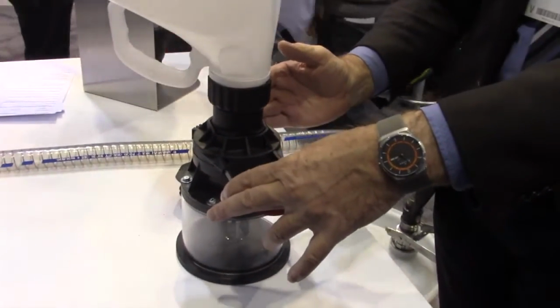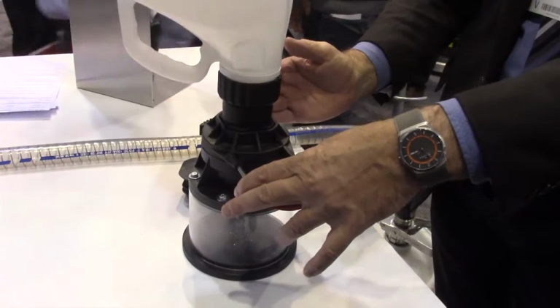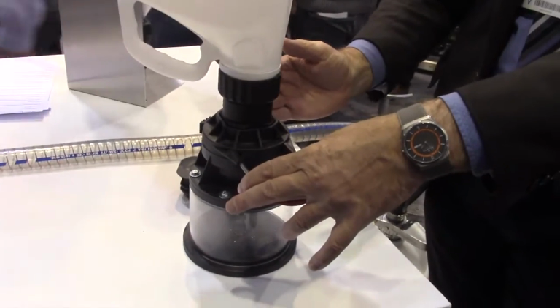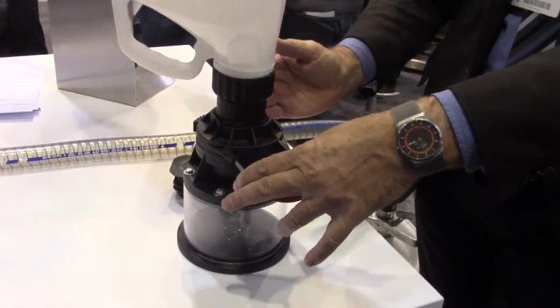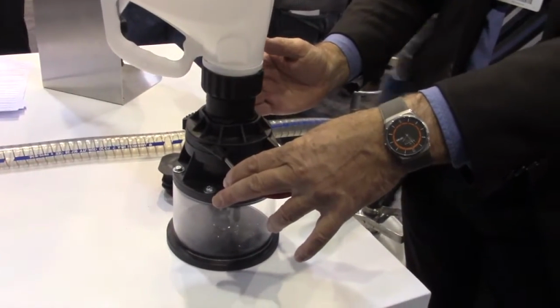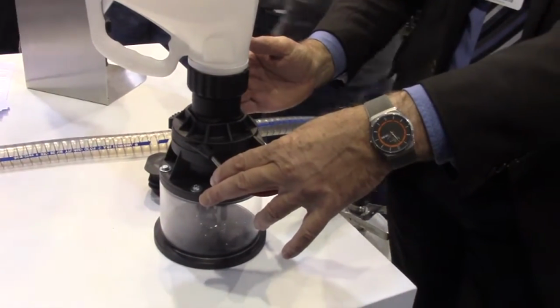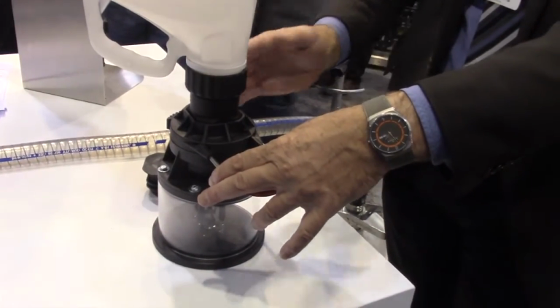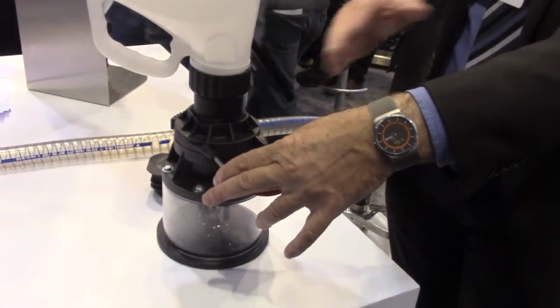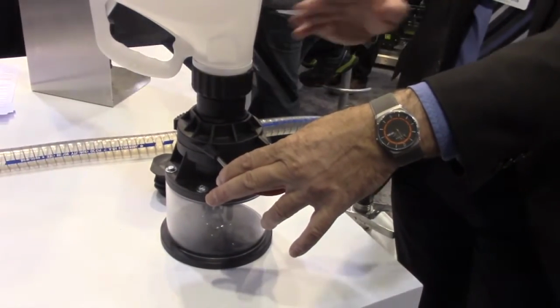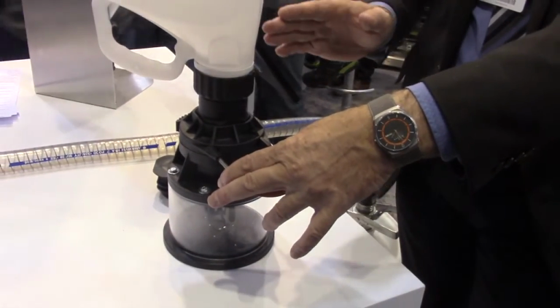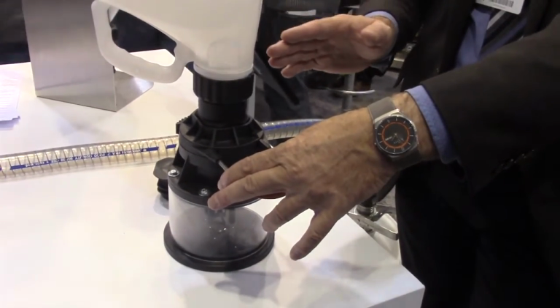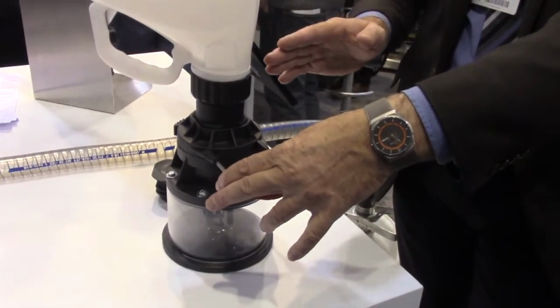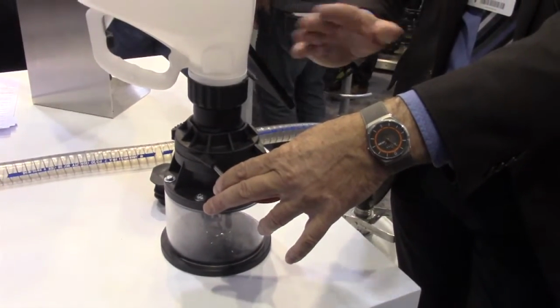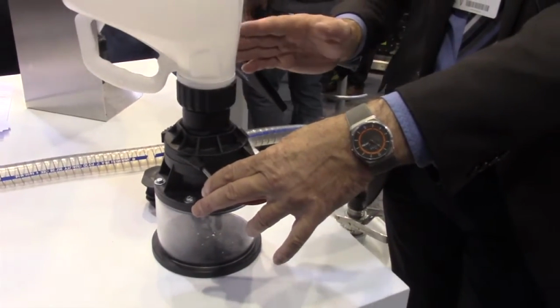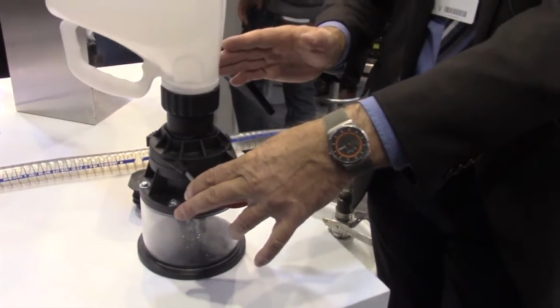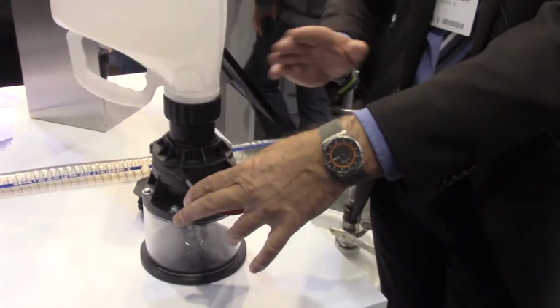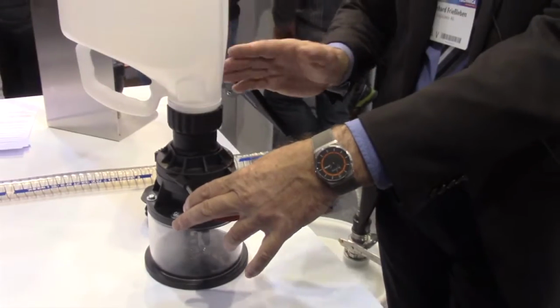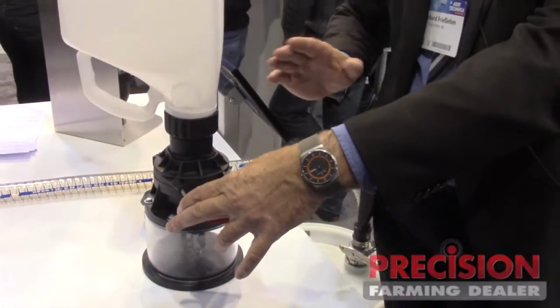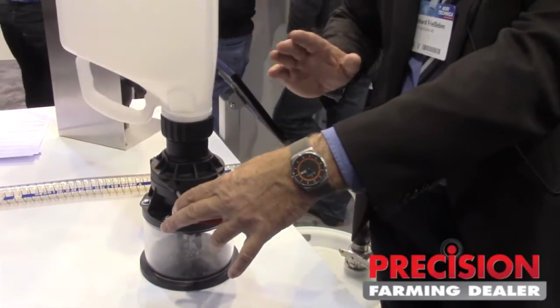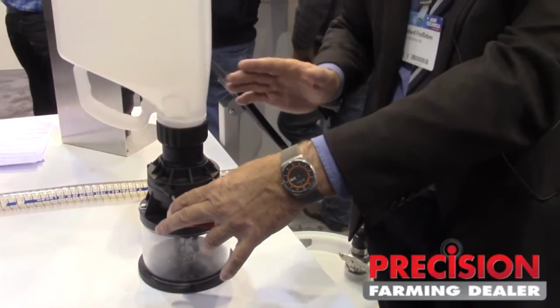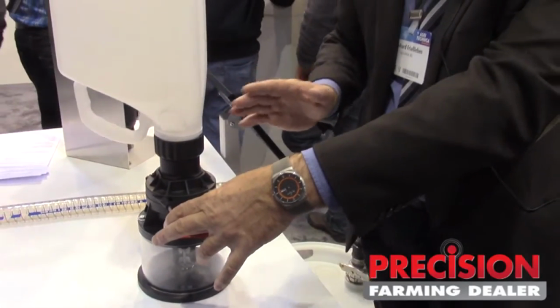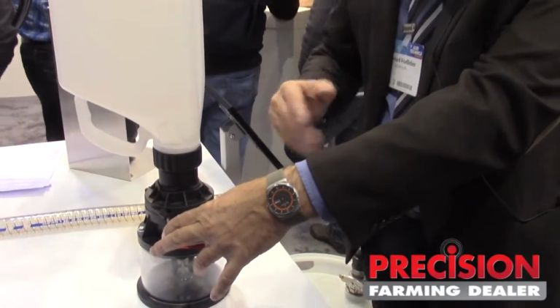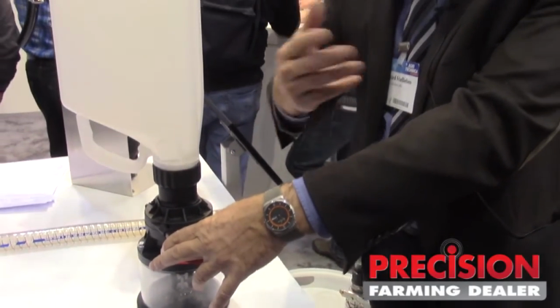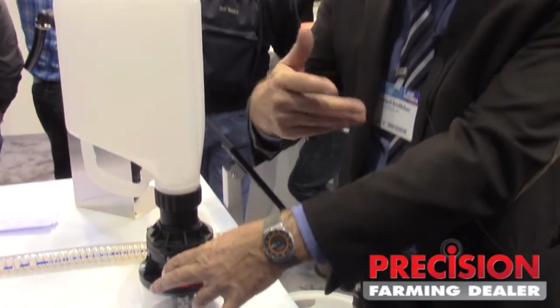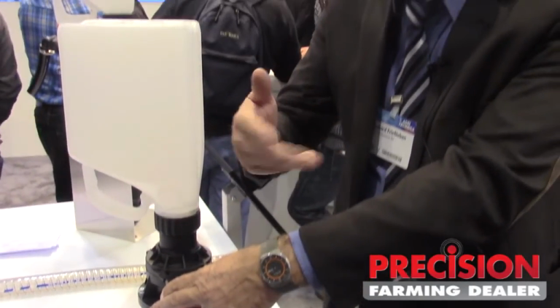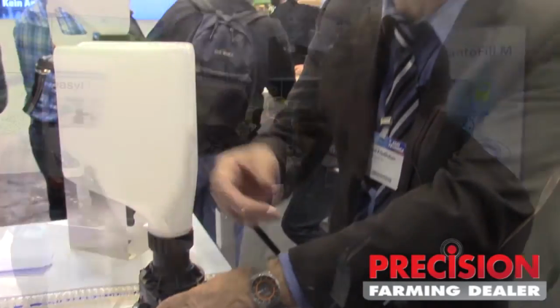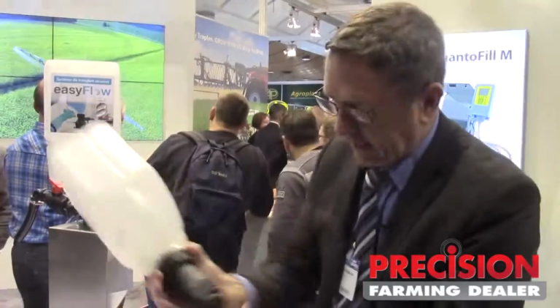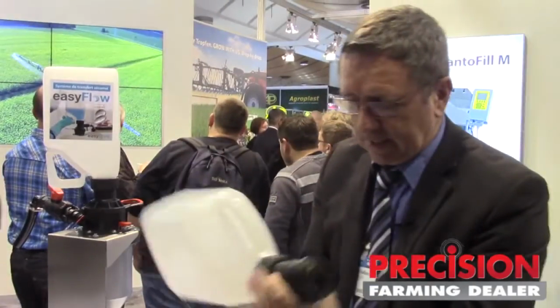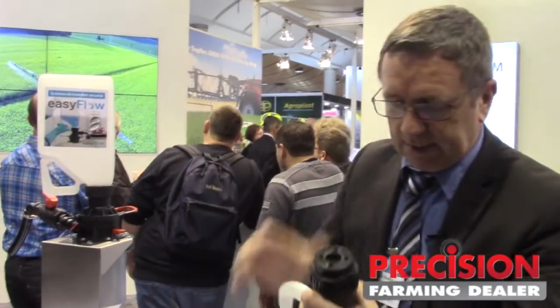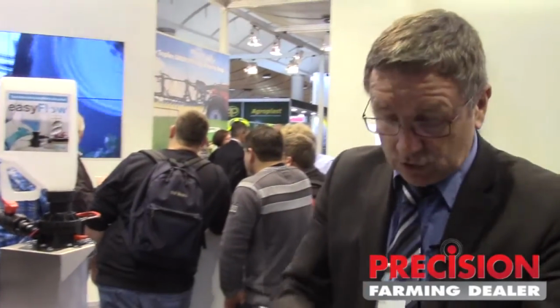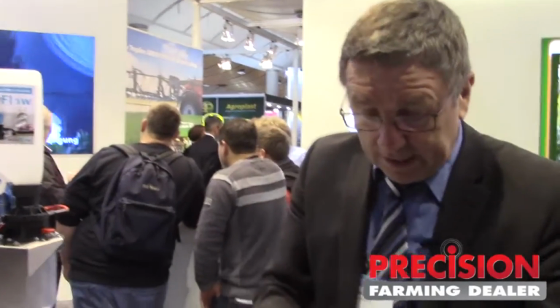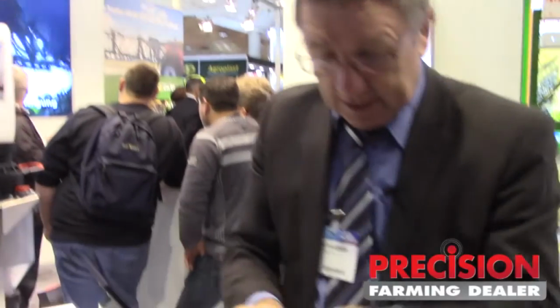This is very, very efficient — it takes 10, 15, 20 seconds, depending on the quality of the formulation. And the canister is completely cleaned.